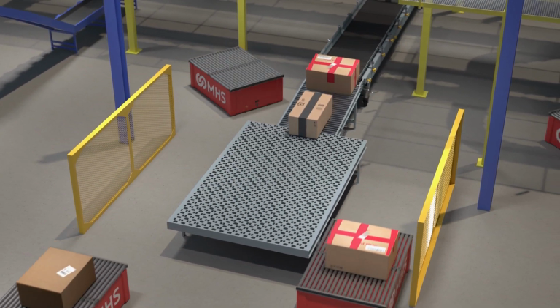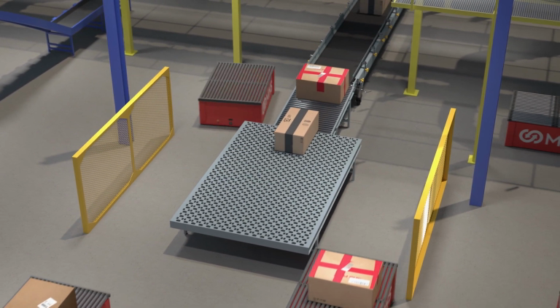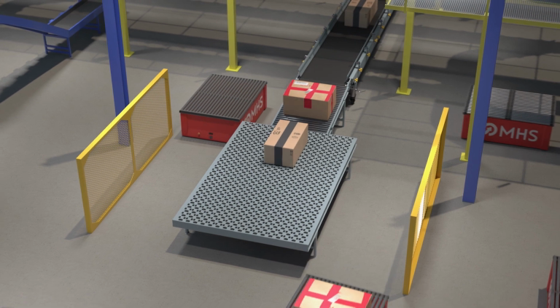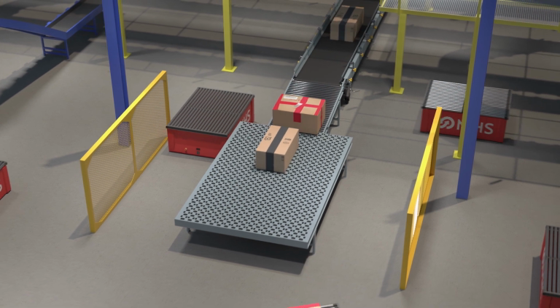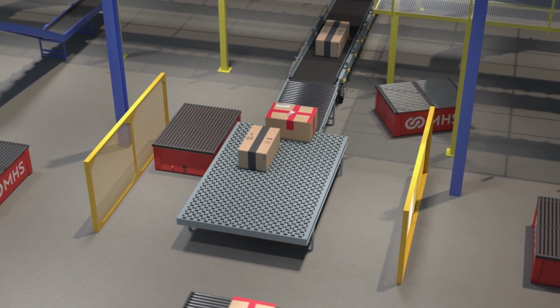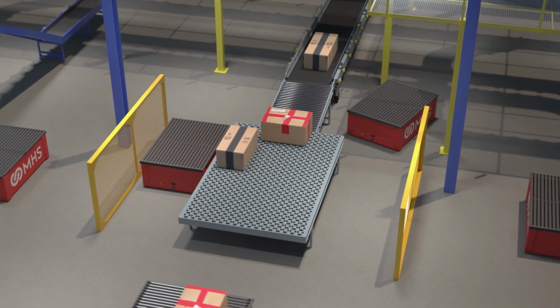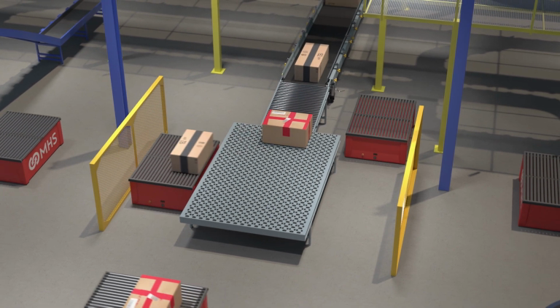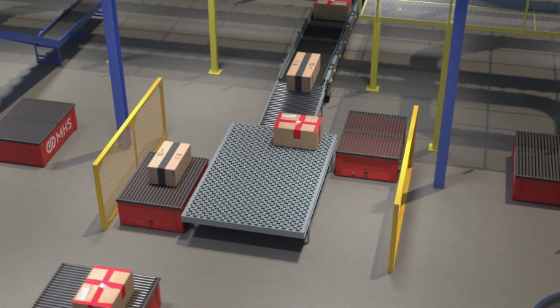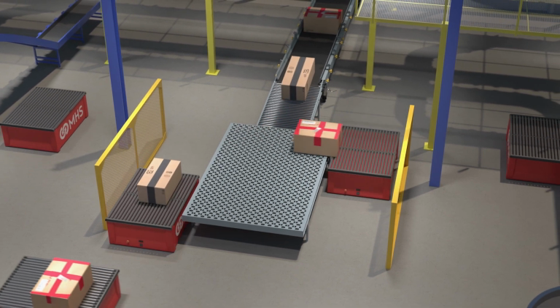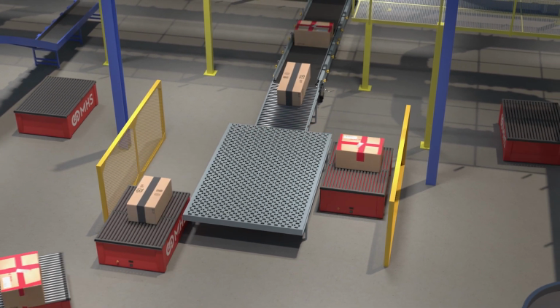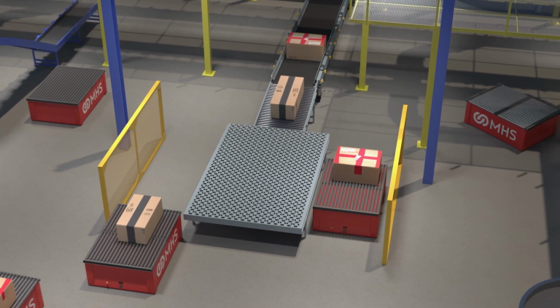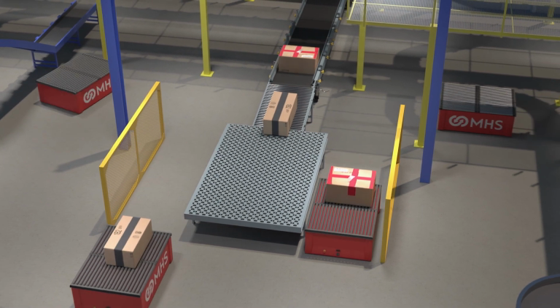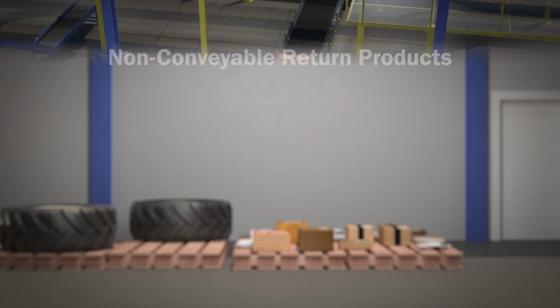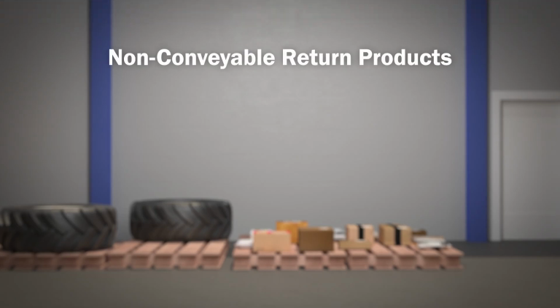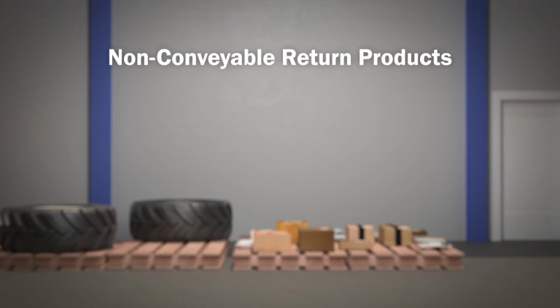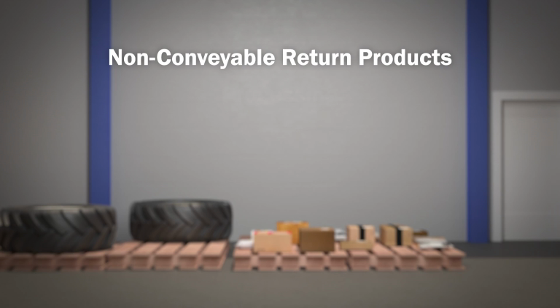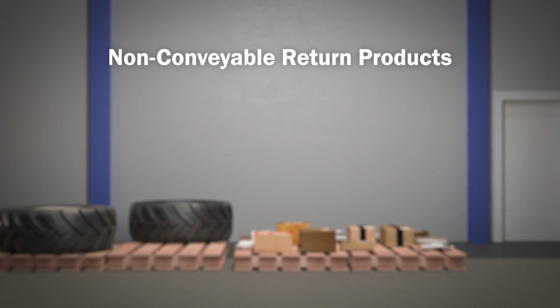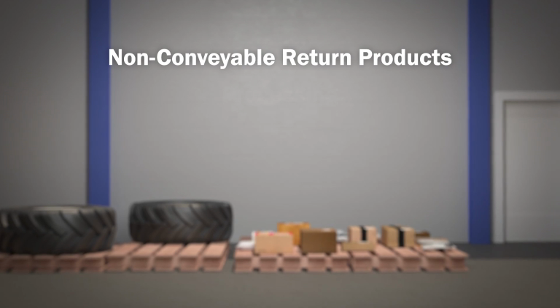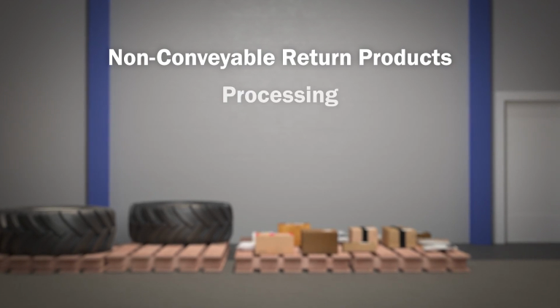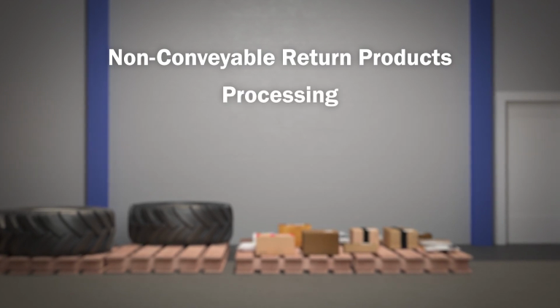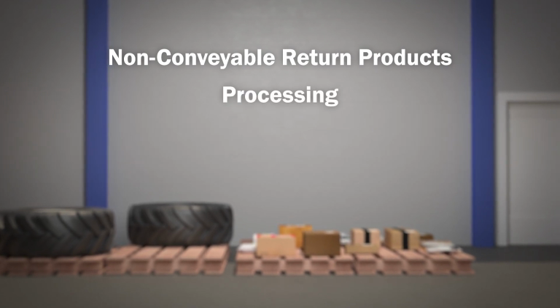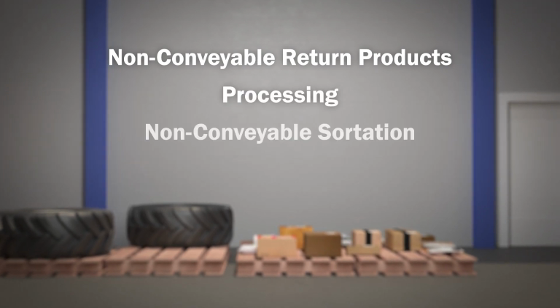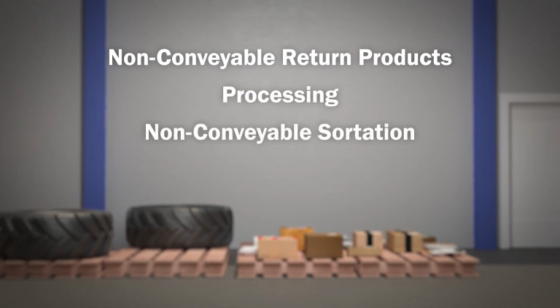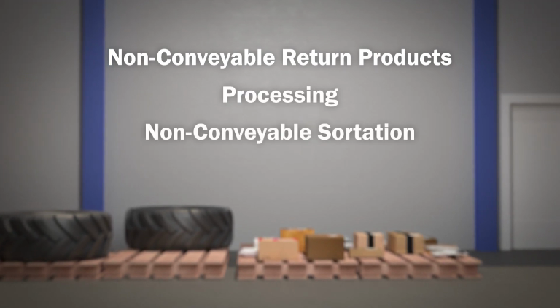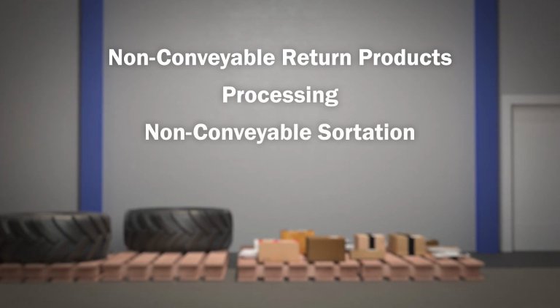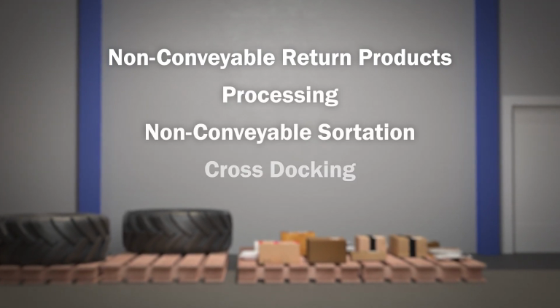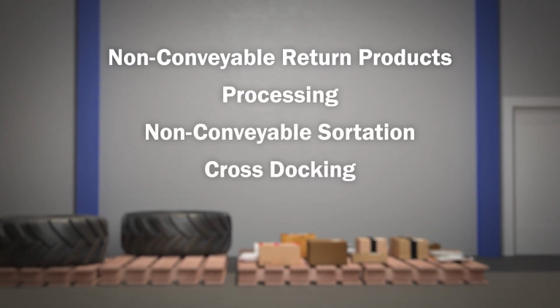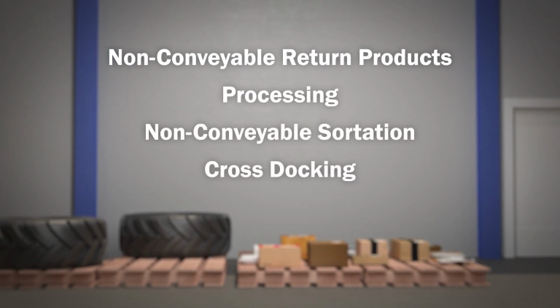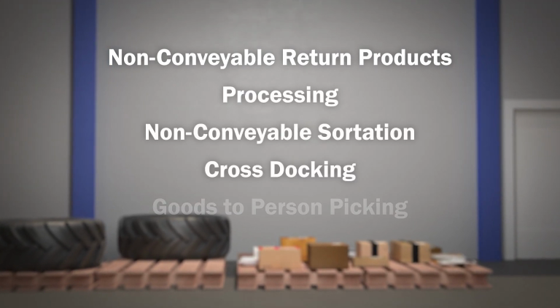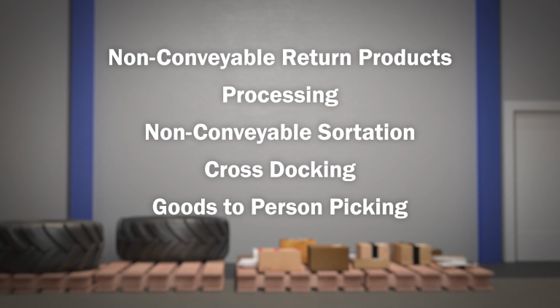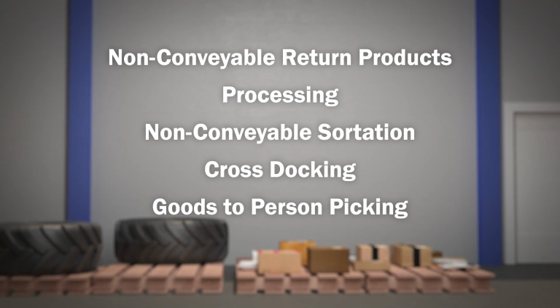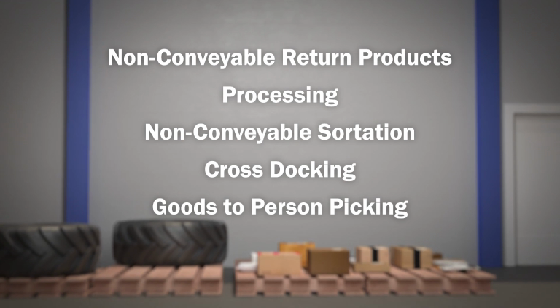MHS AMR systems are ideal across a wide range of applications, including non-conveyable return products processing, non-conveyable sortation, cross docking, and goods to person picking.